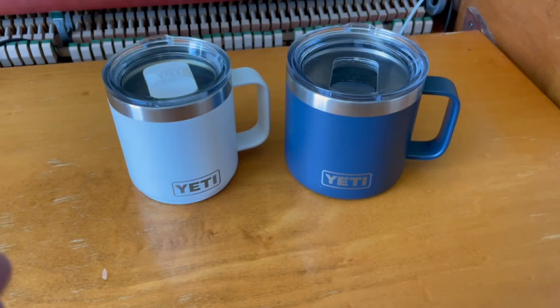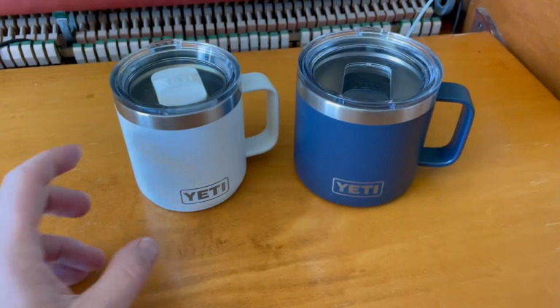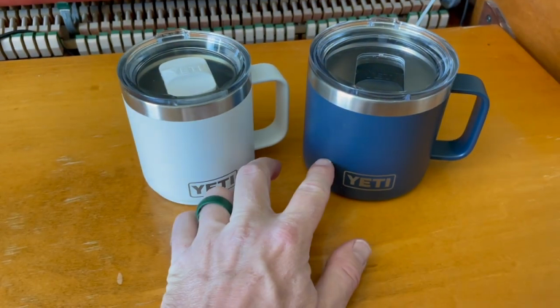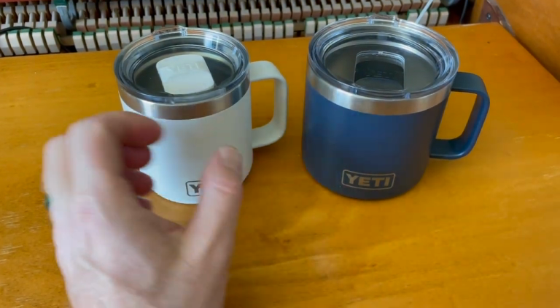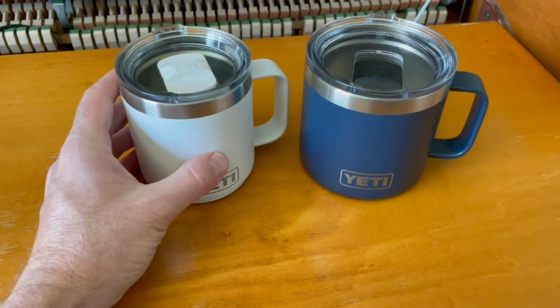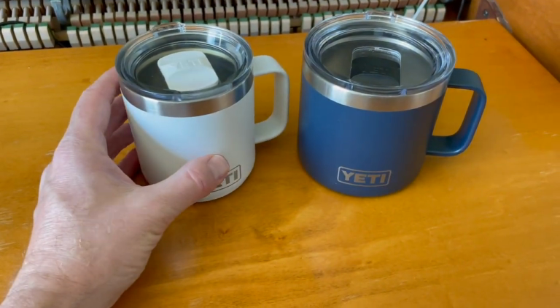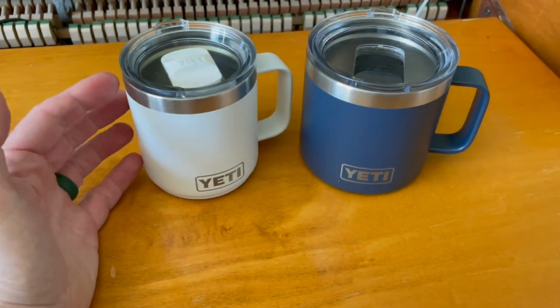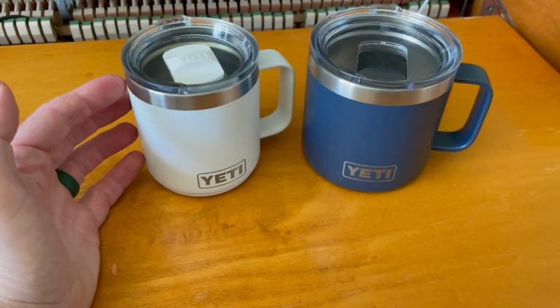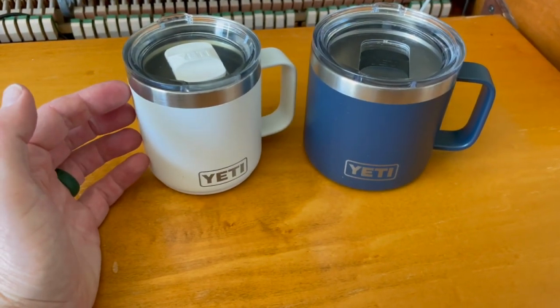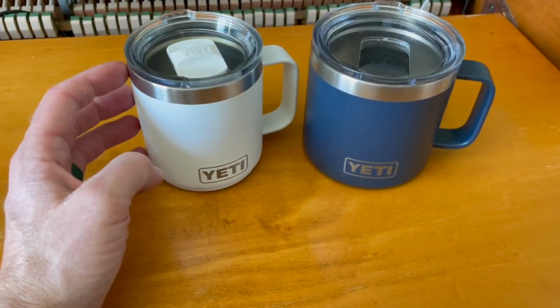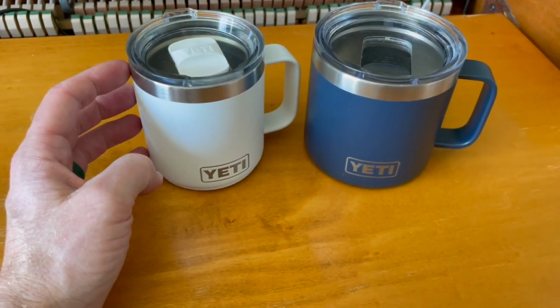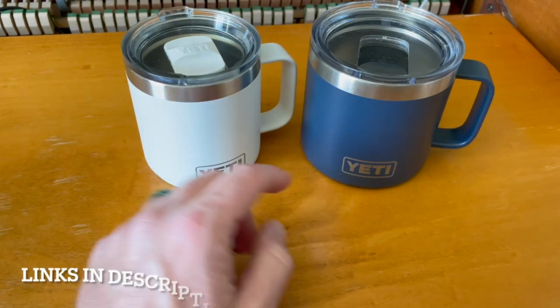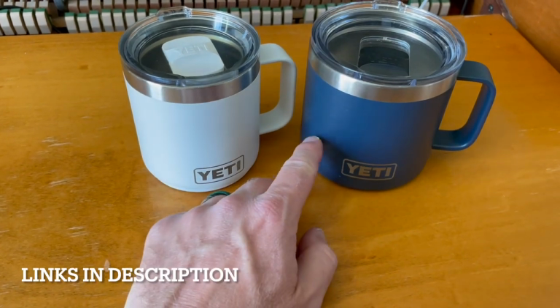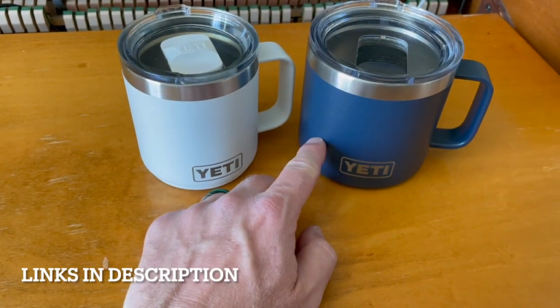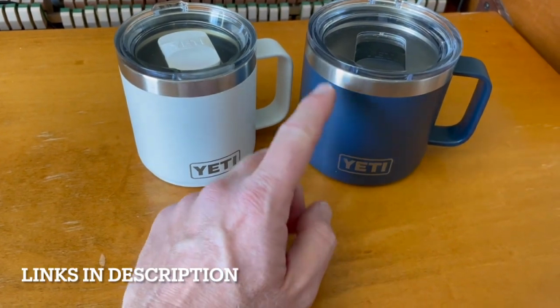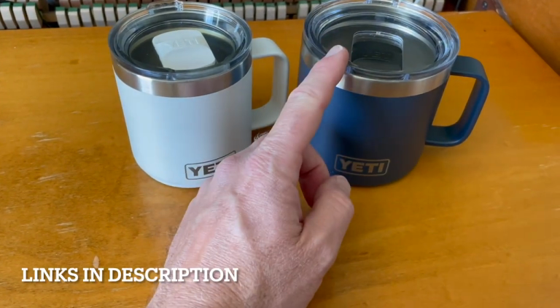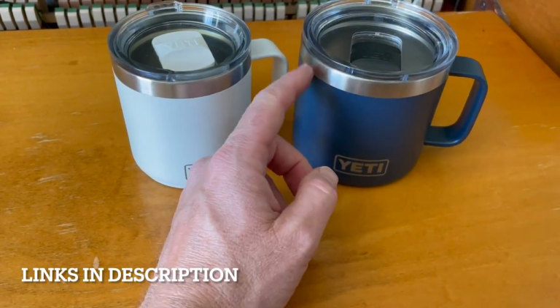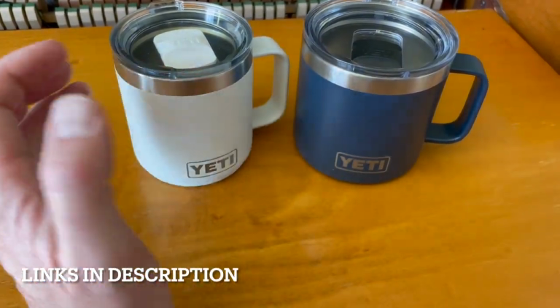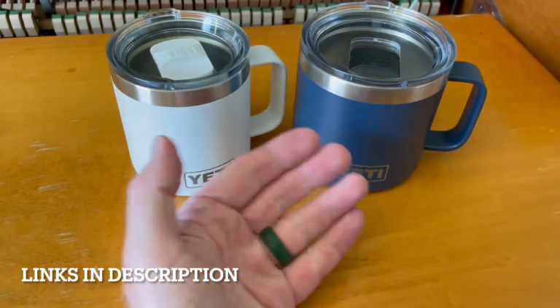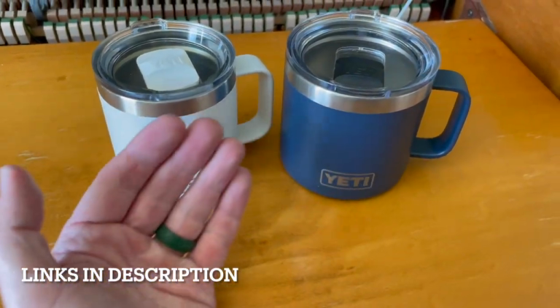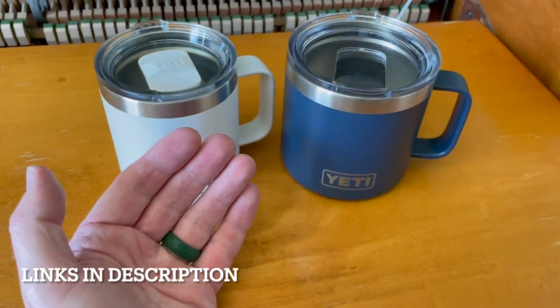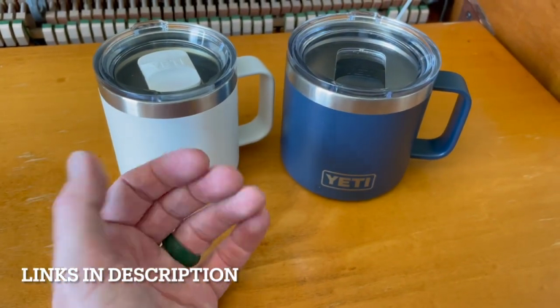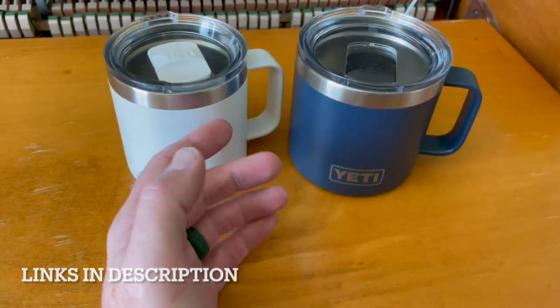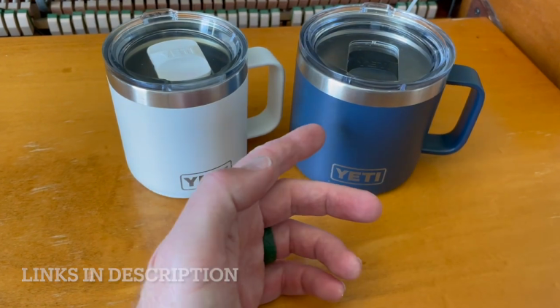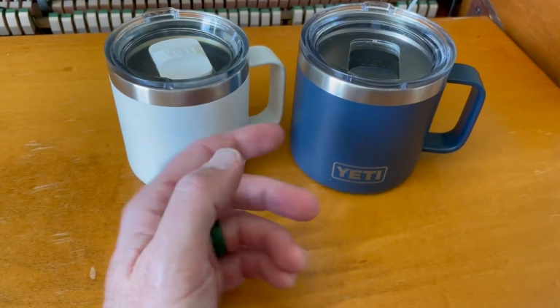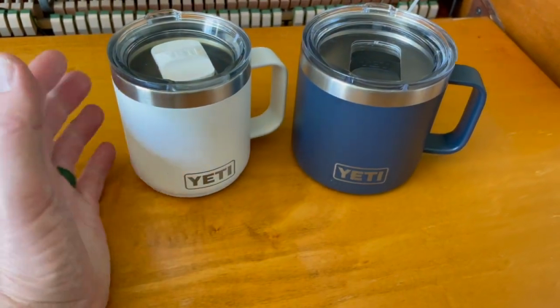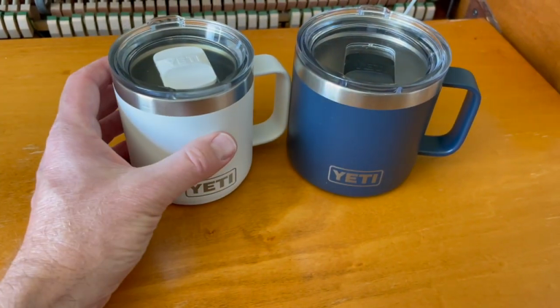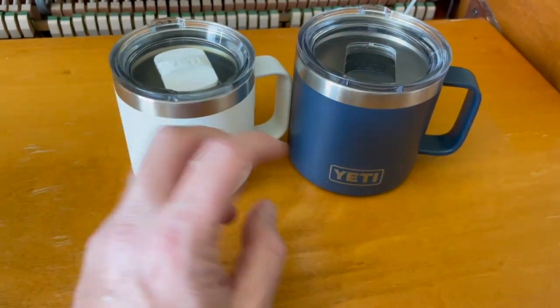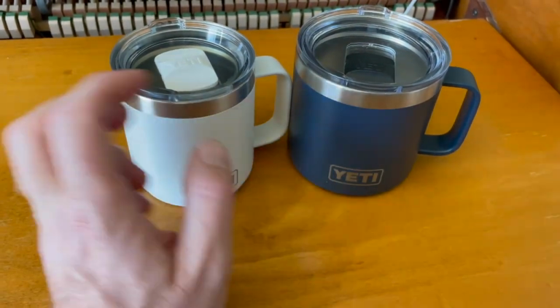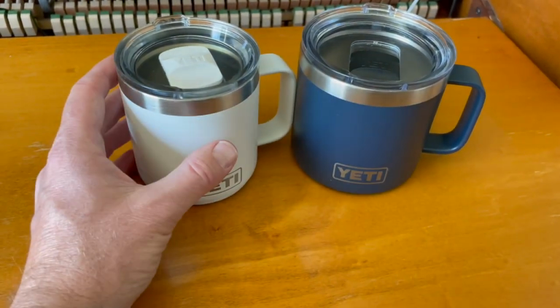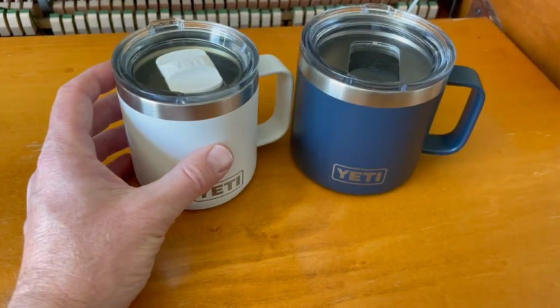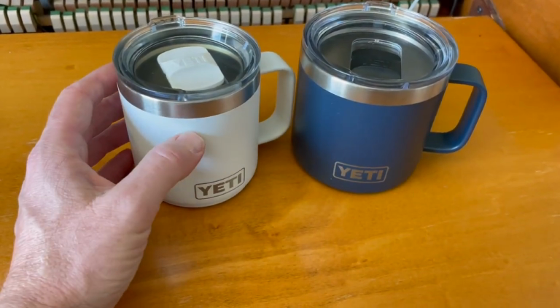Hey friends, we're doing a quick comparison video. This is going to be the Yeti 10-ounce mug versus the Yeti 14-ounce mug. Which one should you pick? I'm going to give a quick breakdown of why I would choose the various mugs here.